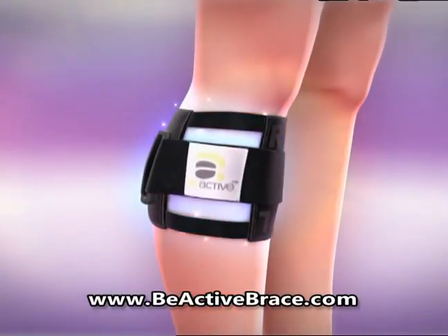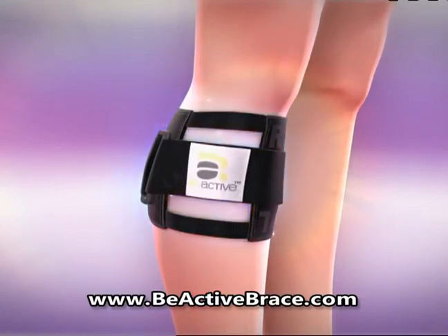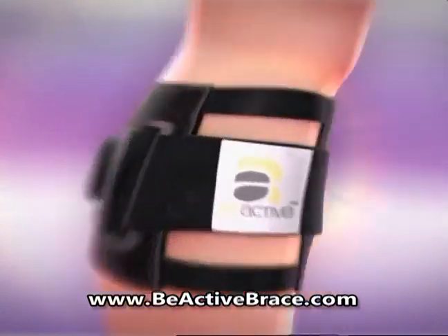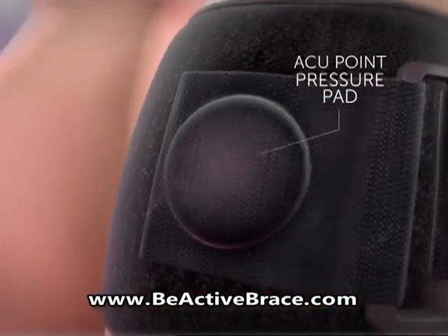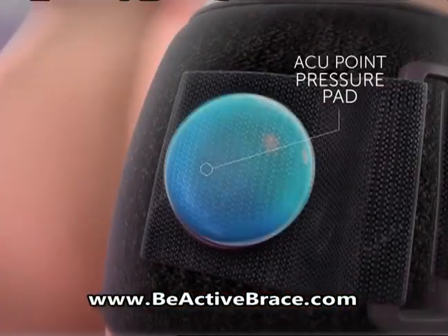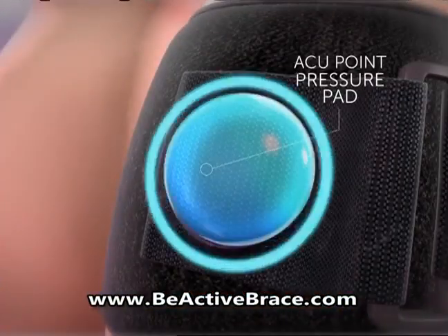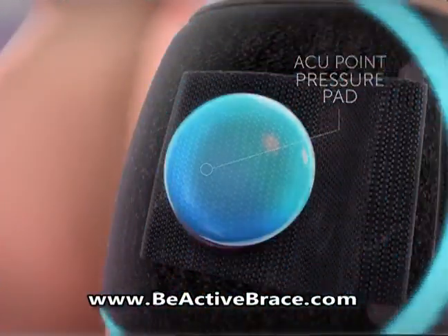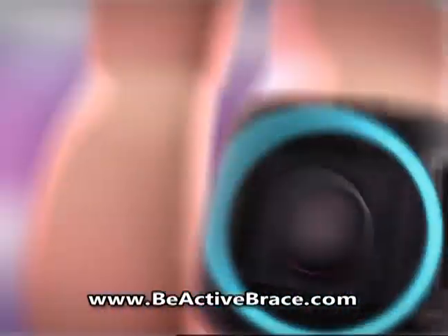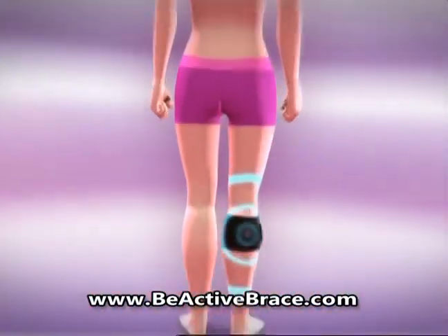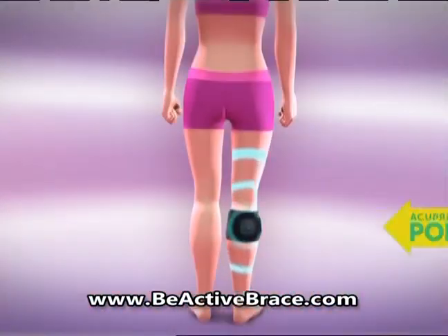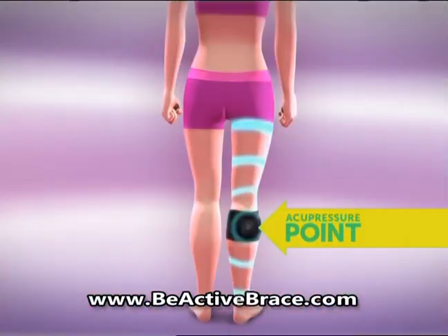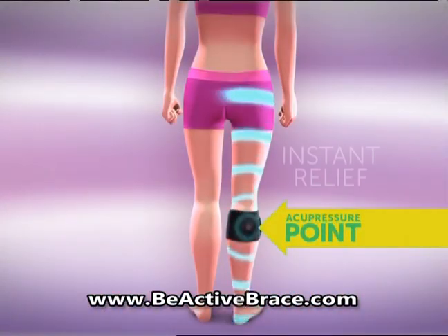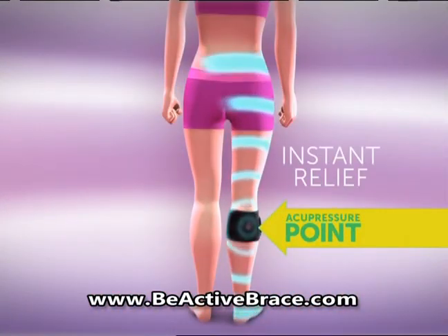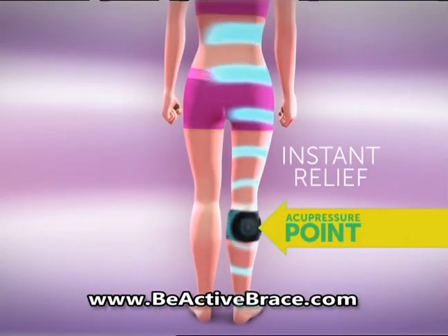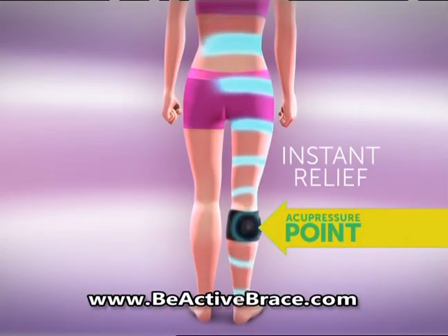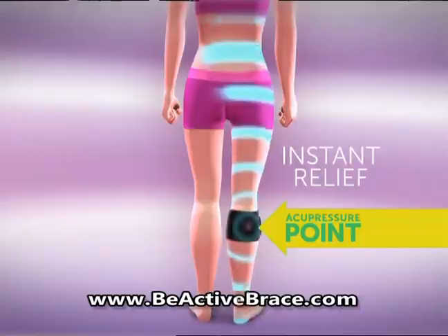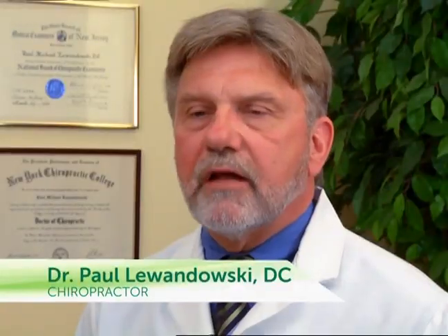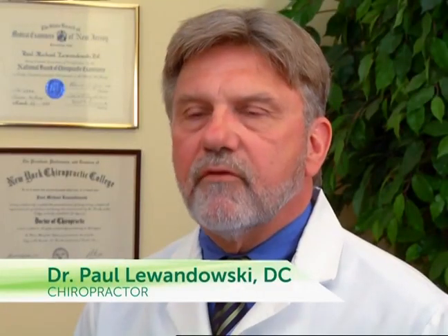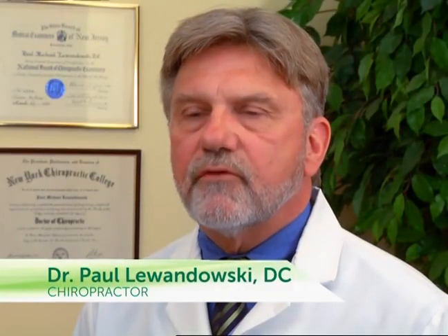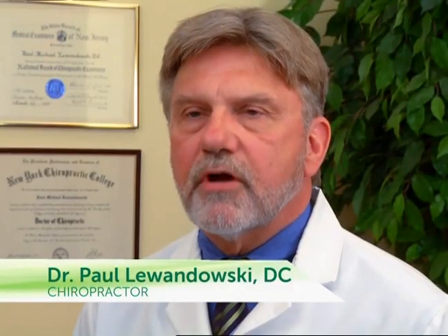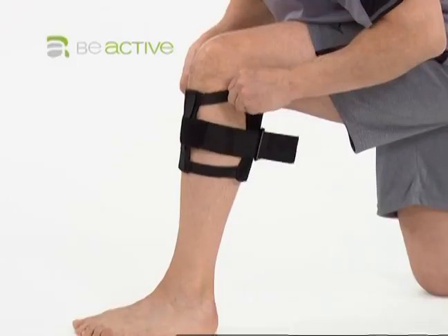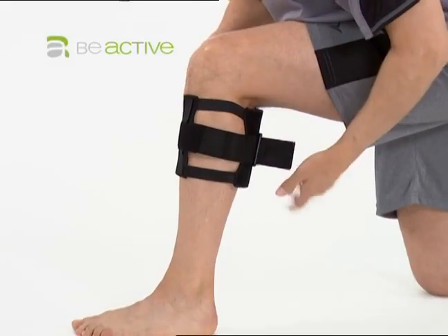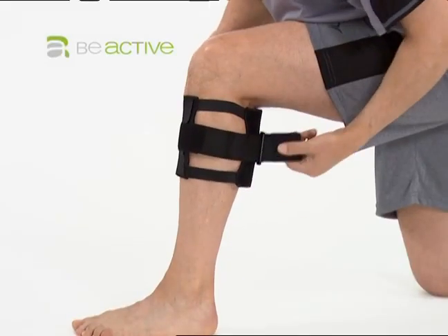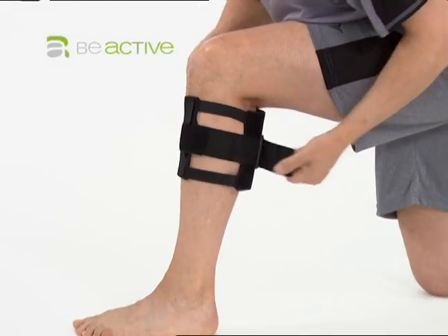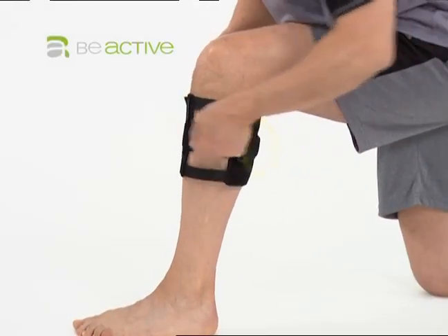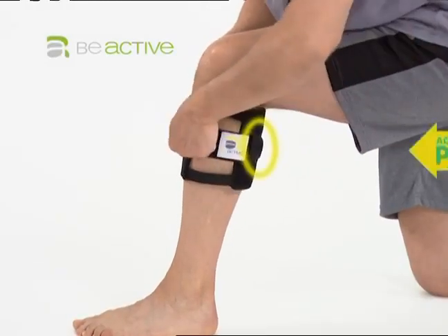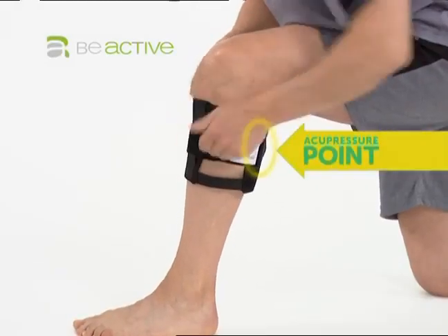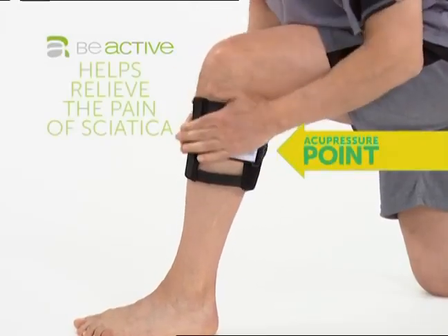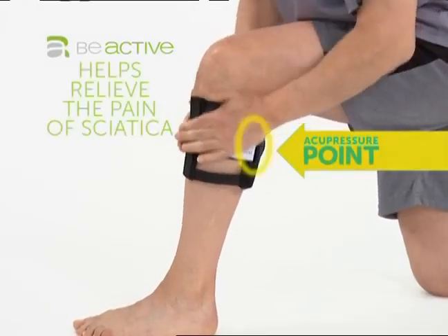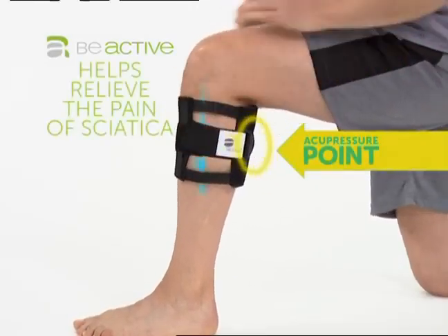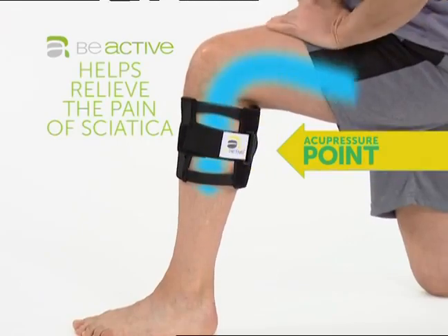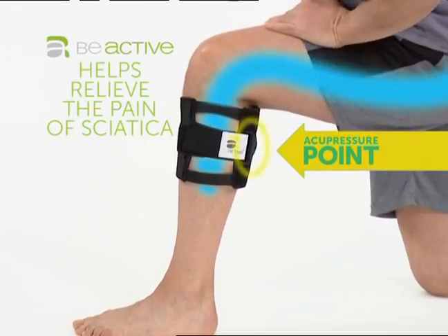The secret is the acupoint pressure pad that gently compresses, alleviating pain to the sciatic nerve and lower back for instant relief. The device provides firm pressure behind the knee on a specific pressure point, which can help relieve the pain and suffering from sciatica.